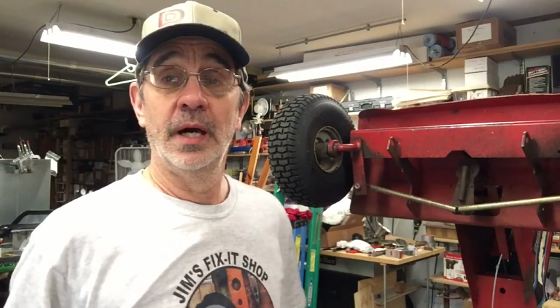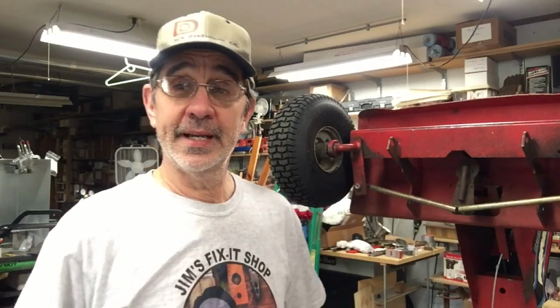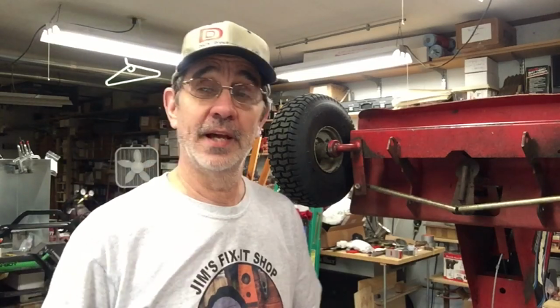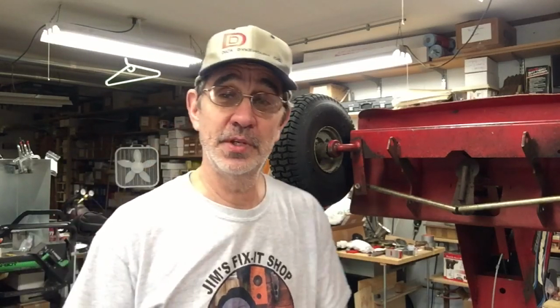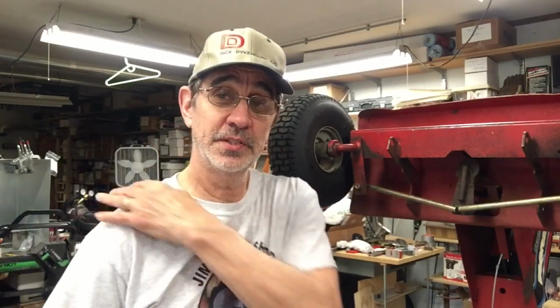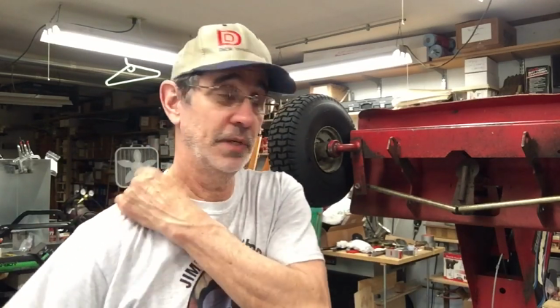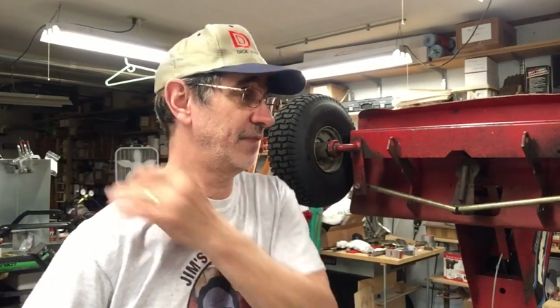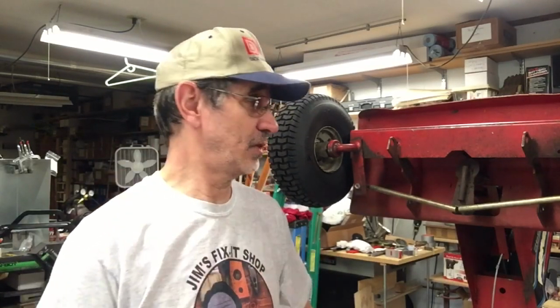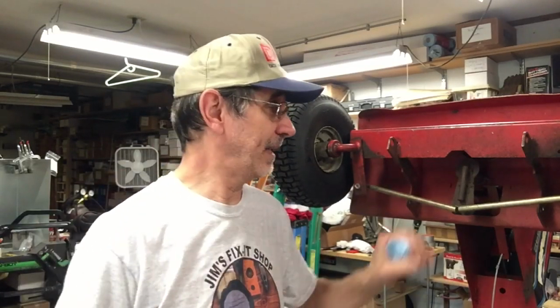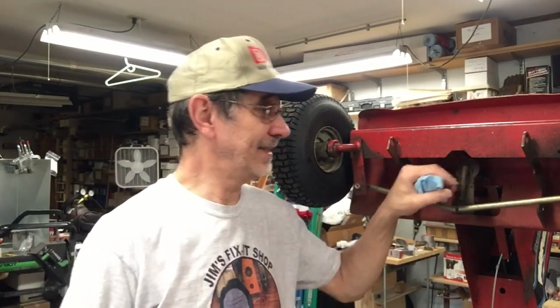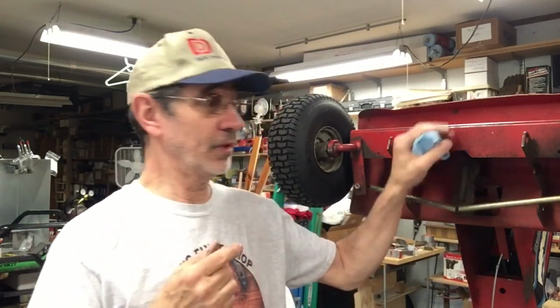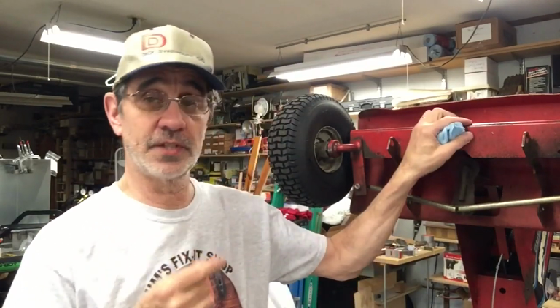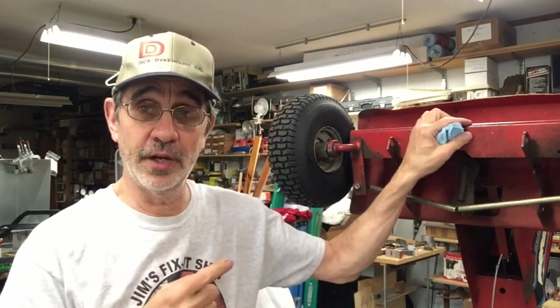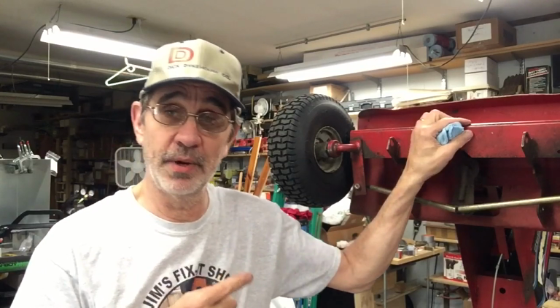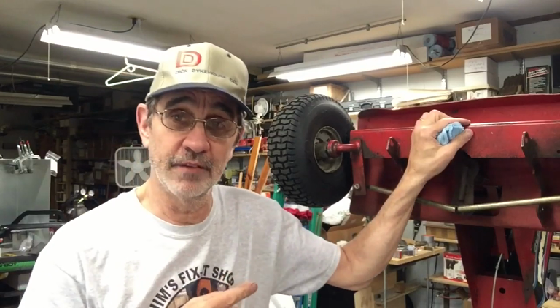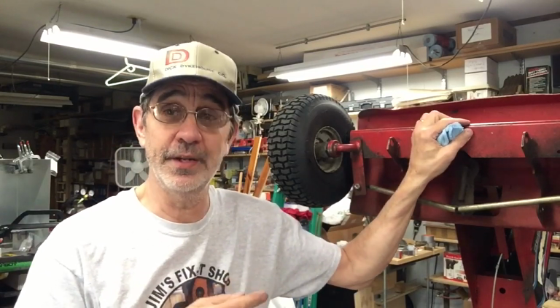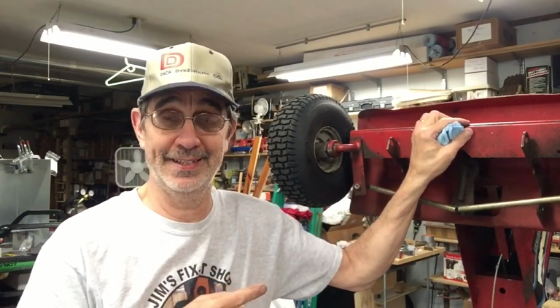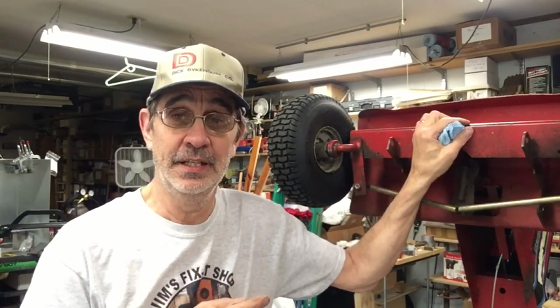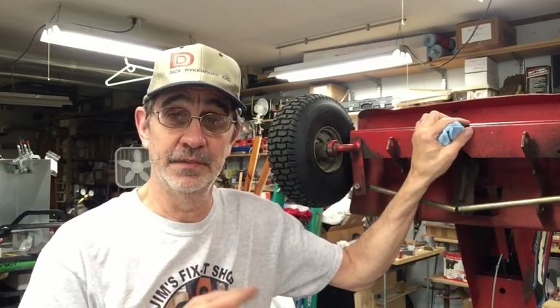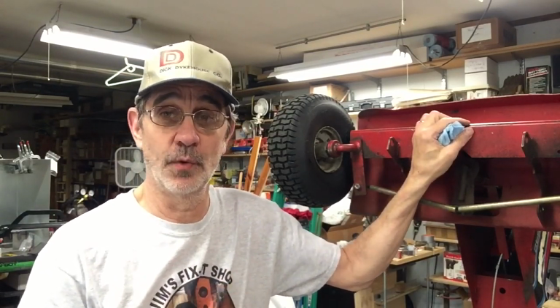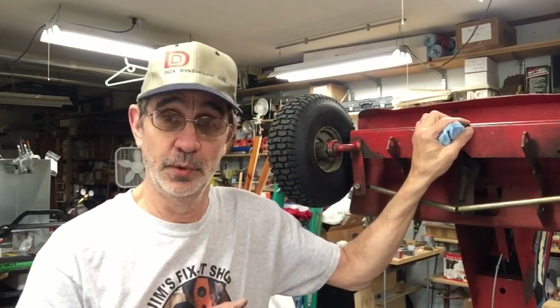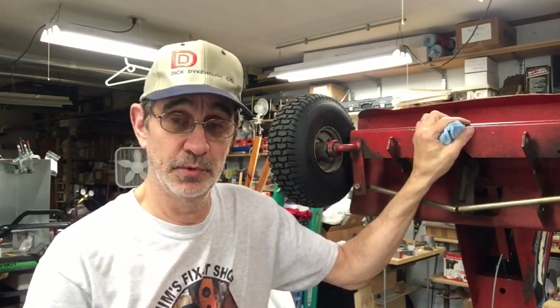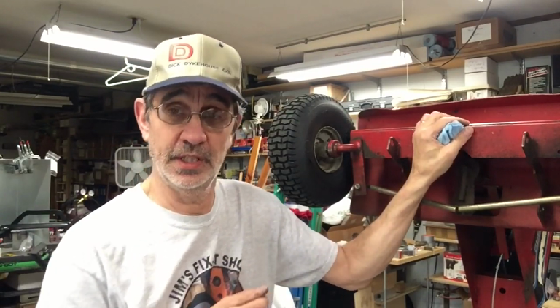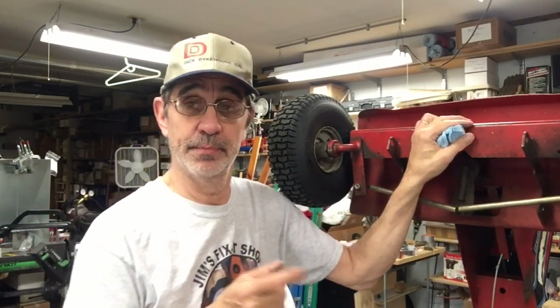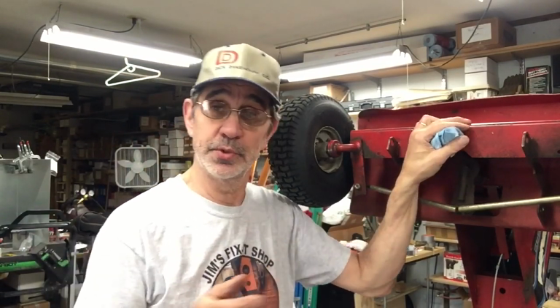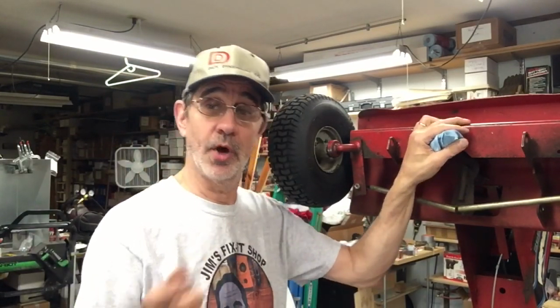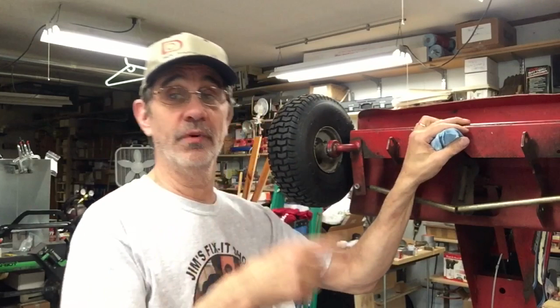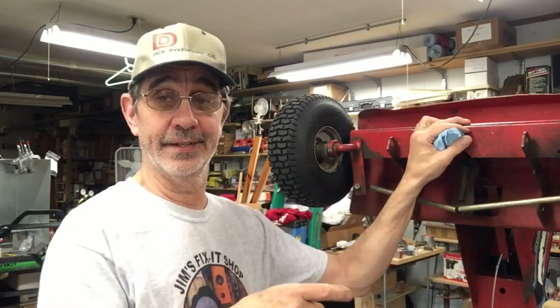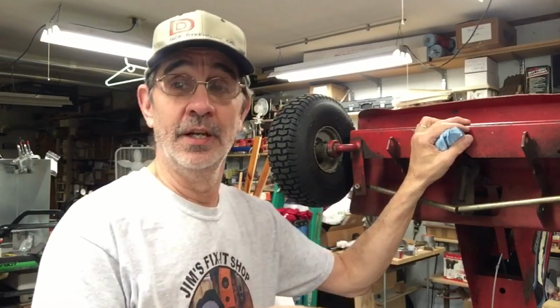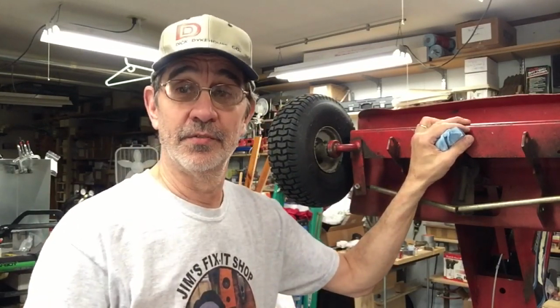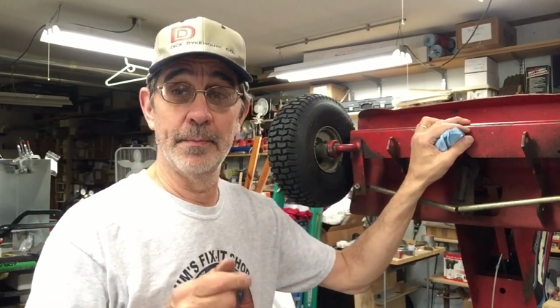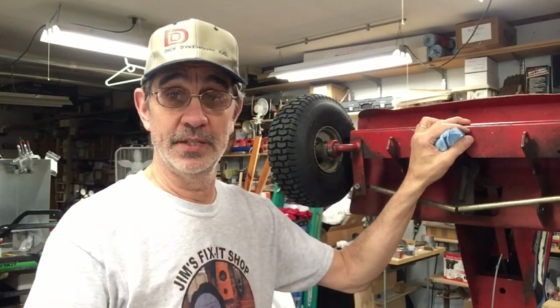Hi guys, I'm Jim and this is Jim's Fix-It Shop. Today we're going to start tearing apart the front end of this 42-inch machine that Bruce brought over here from Minnesota.